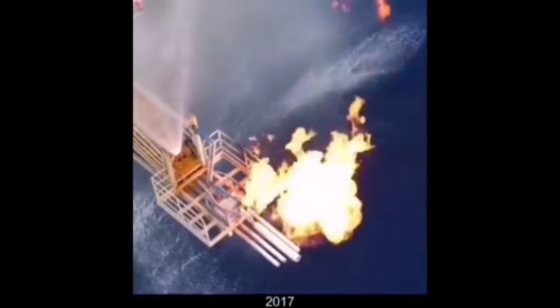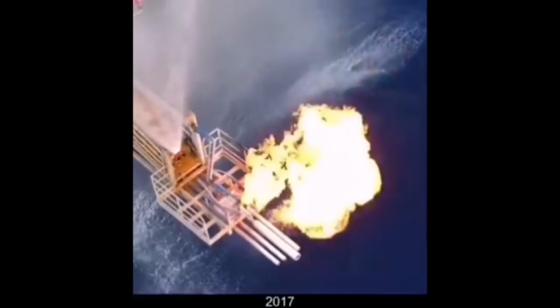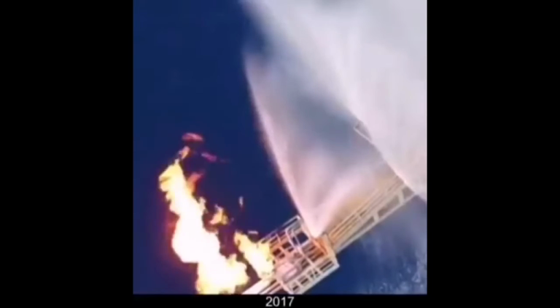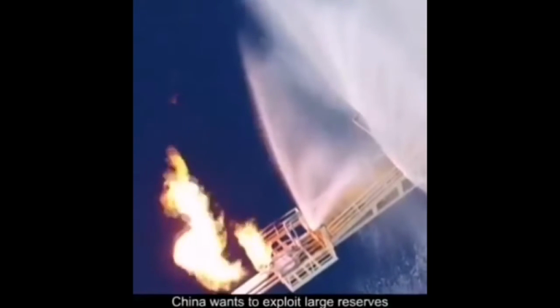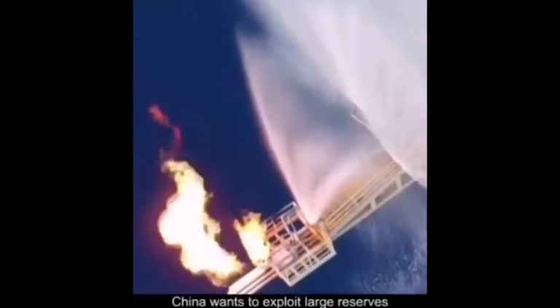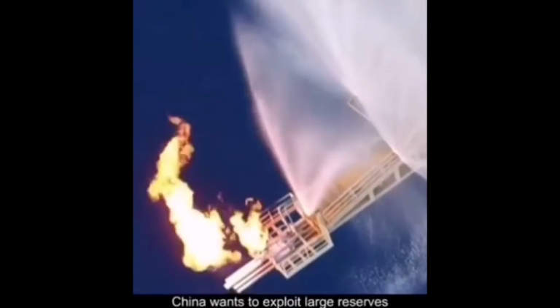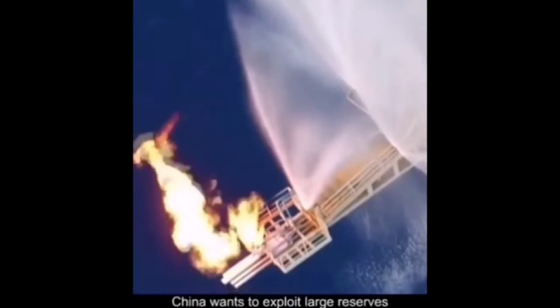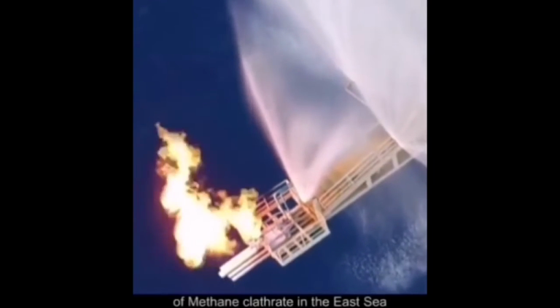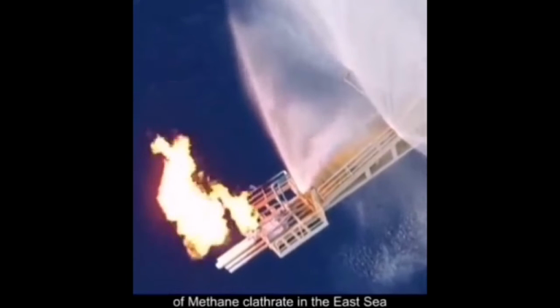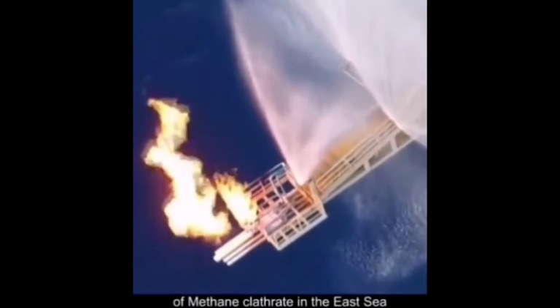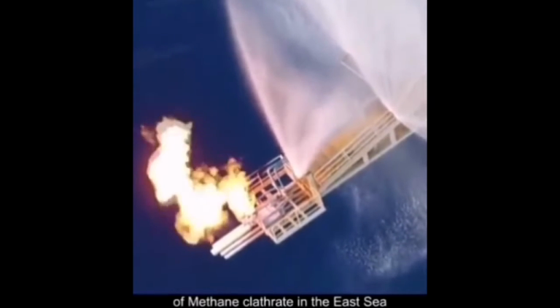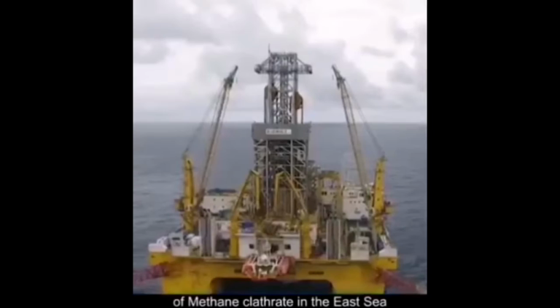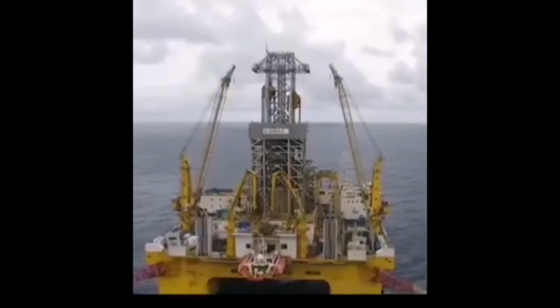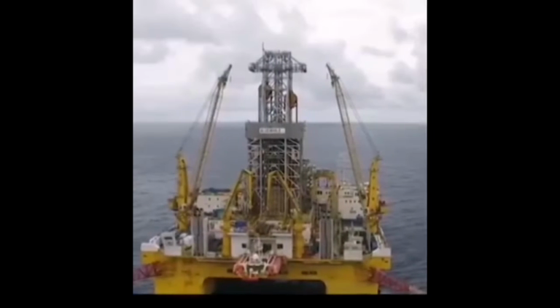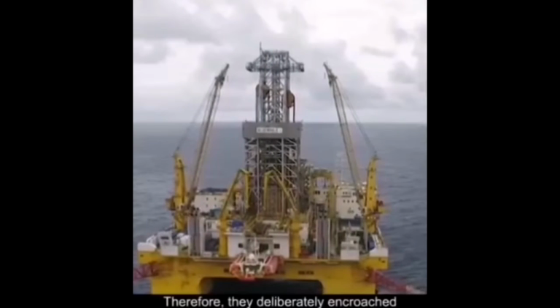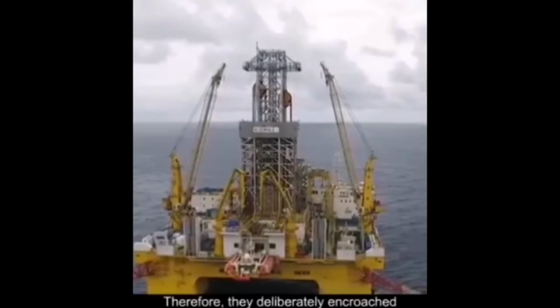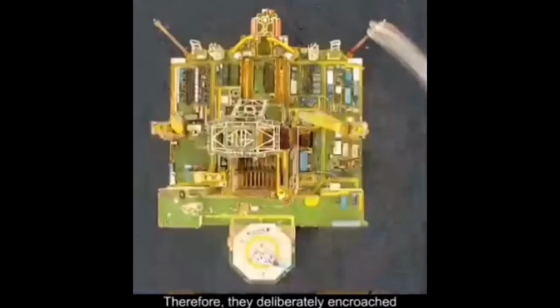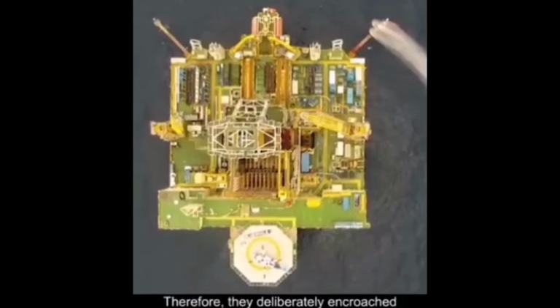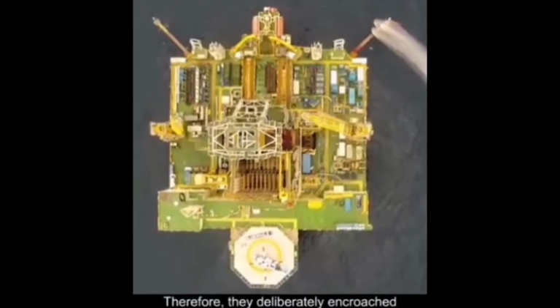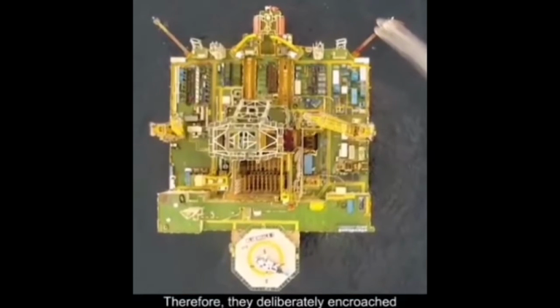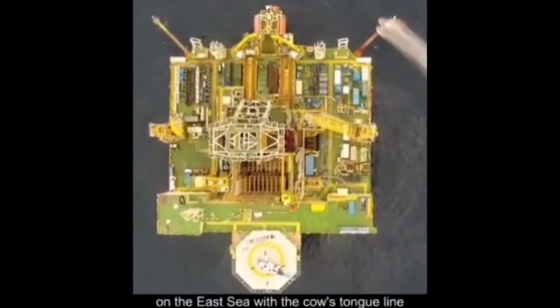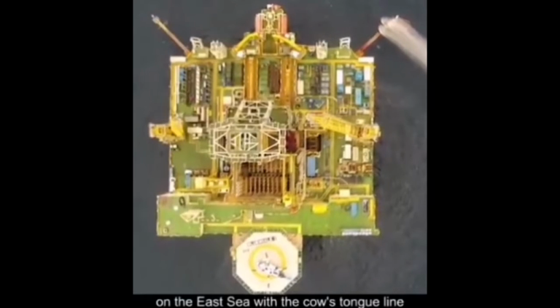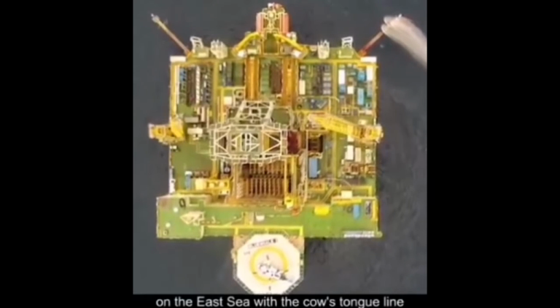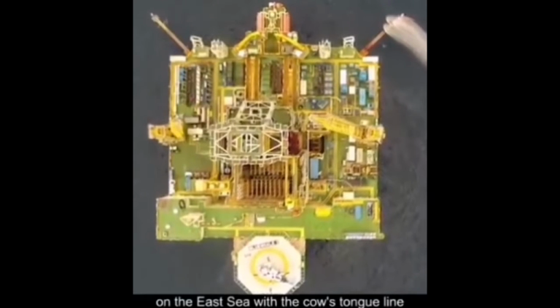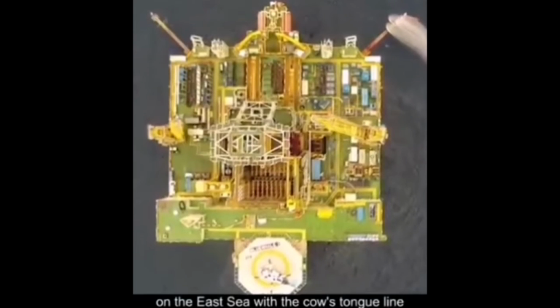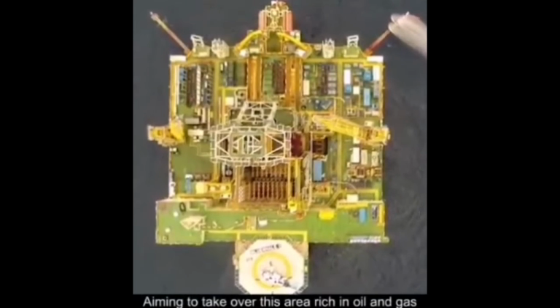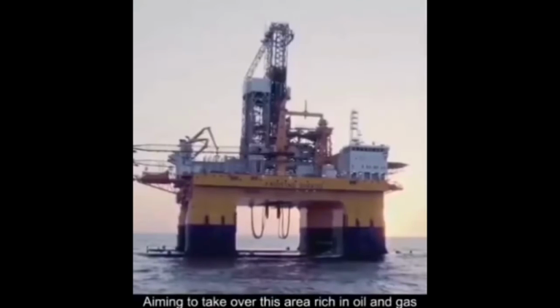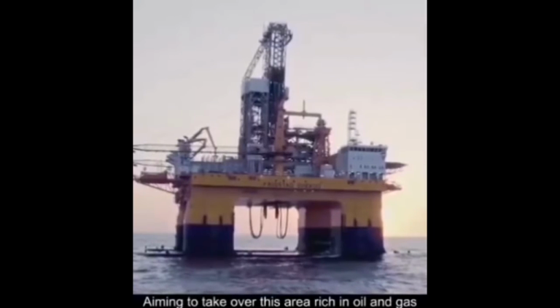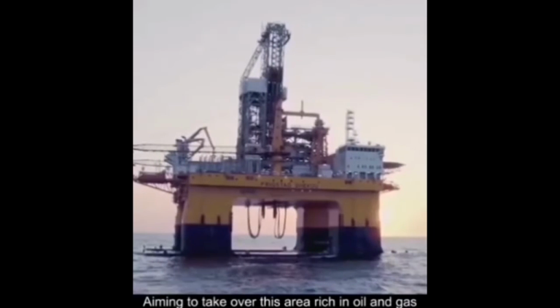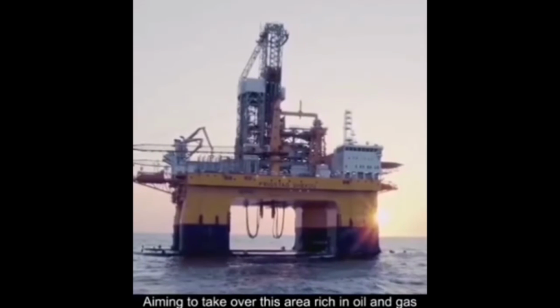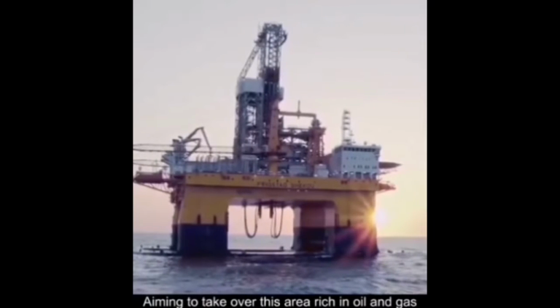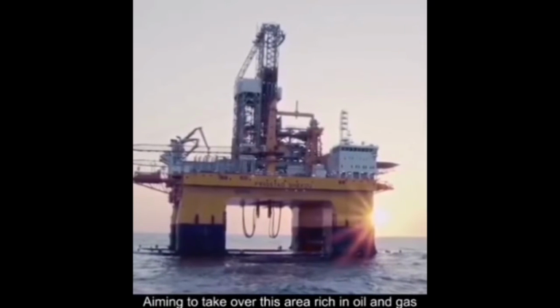In 2017, China wanted to exploit large reserves of methane clathrate in the East Sea. Therefore, they deliberately encroached on the East Sea with the cow's tongue line, aiming to take over this area rich in oil and gas.